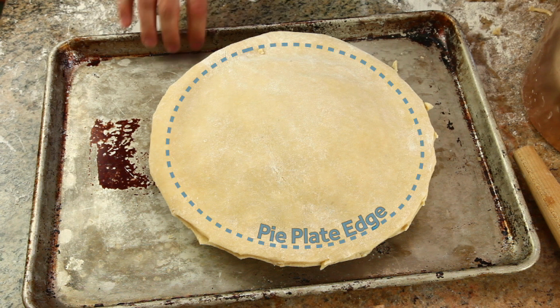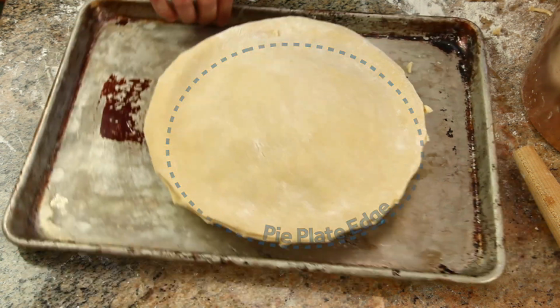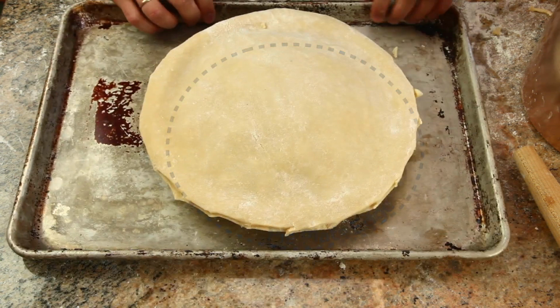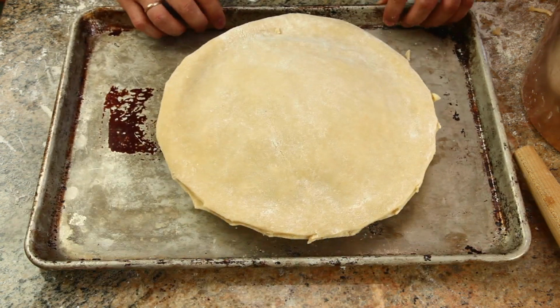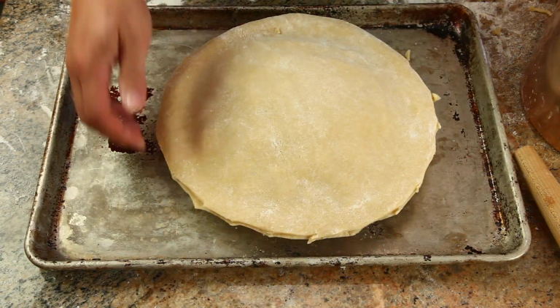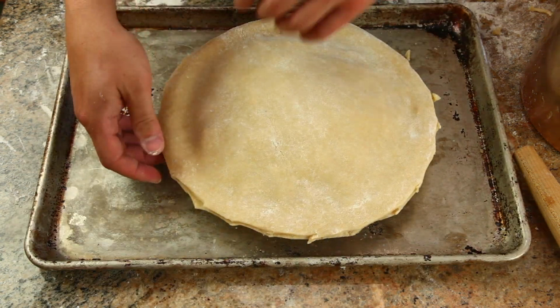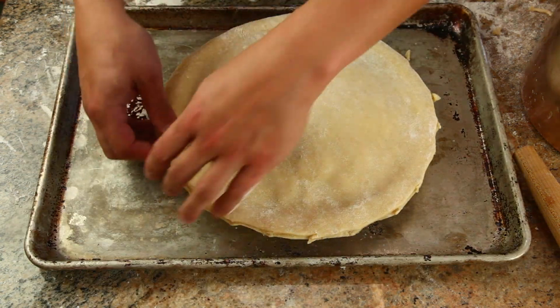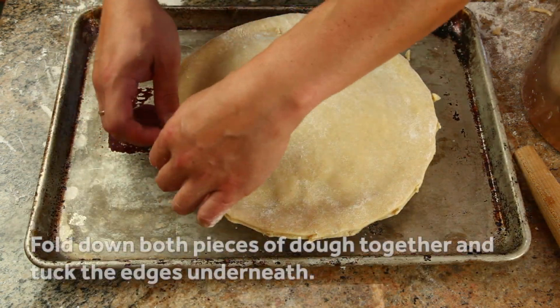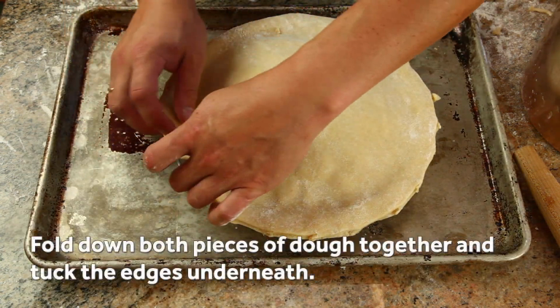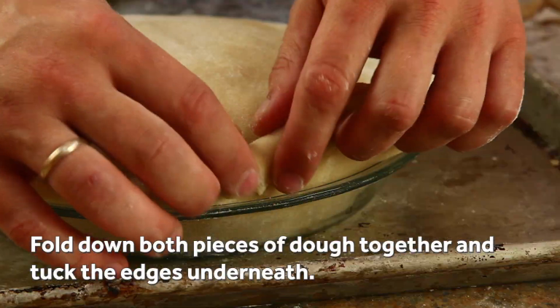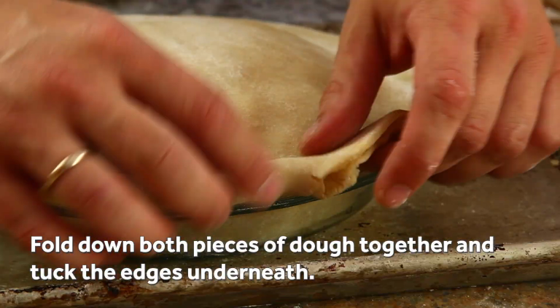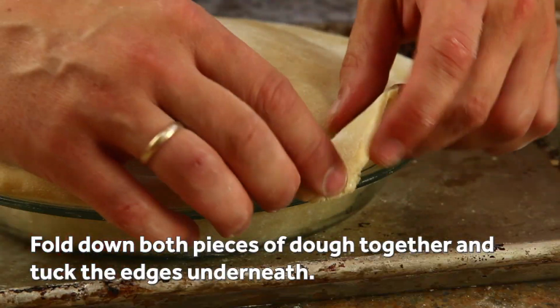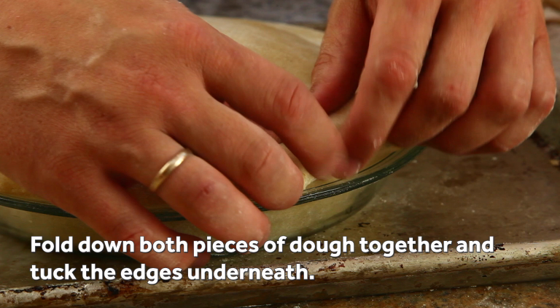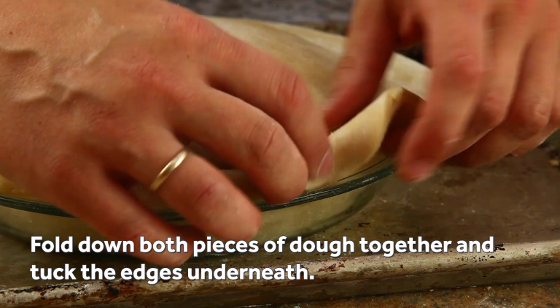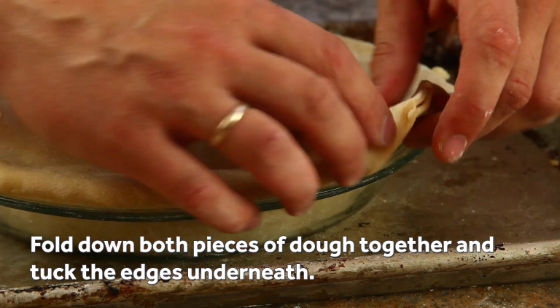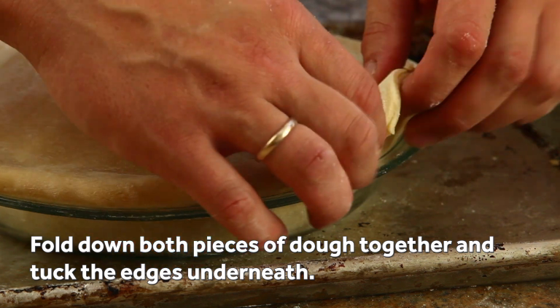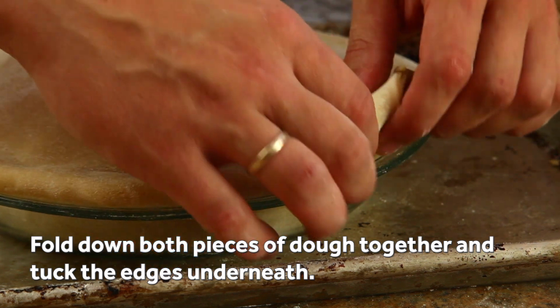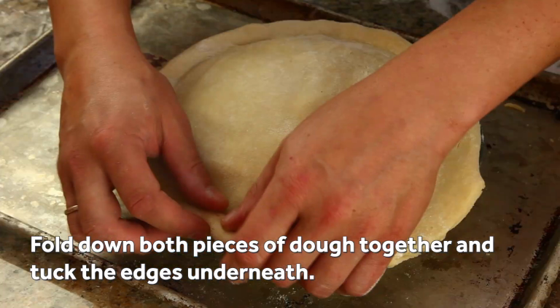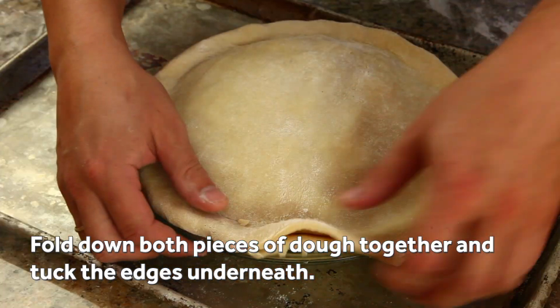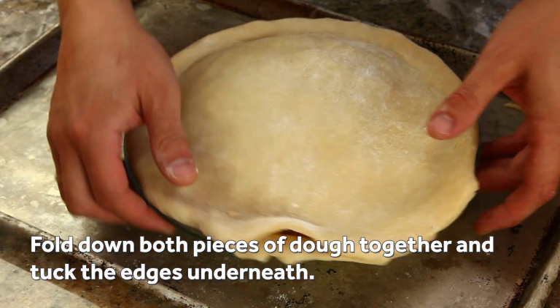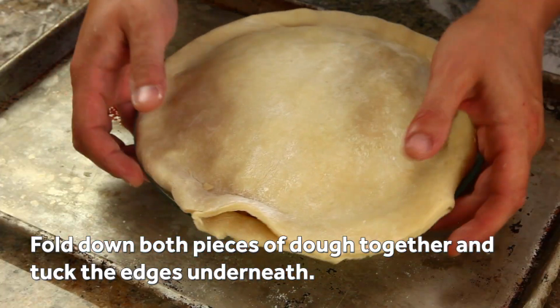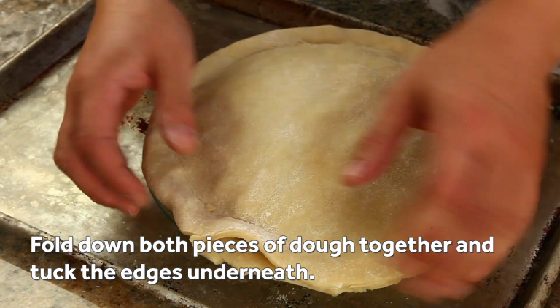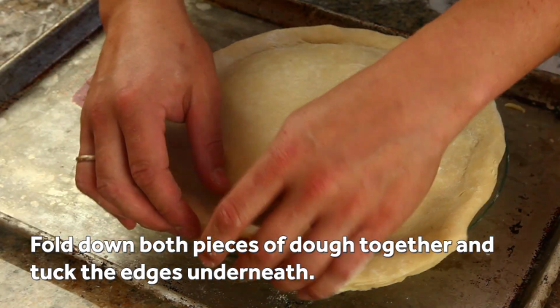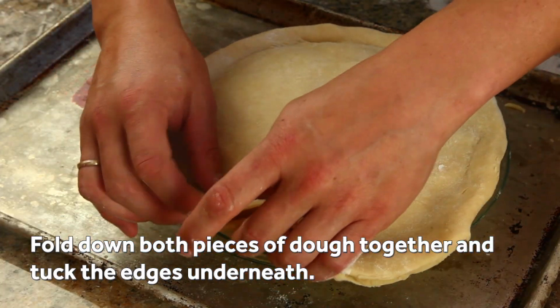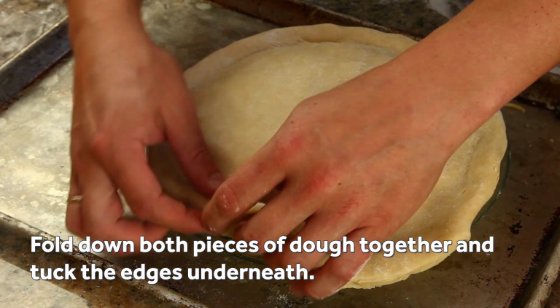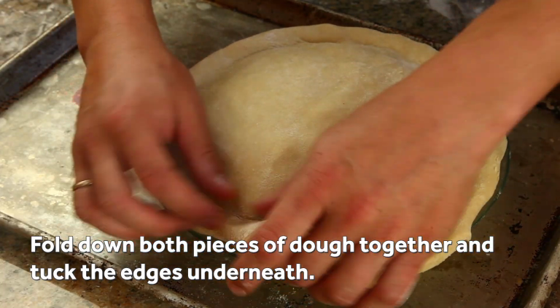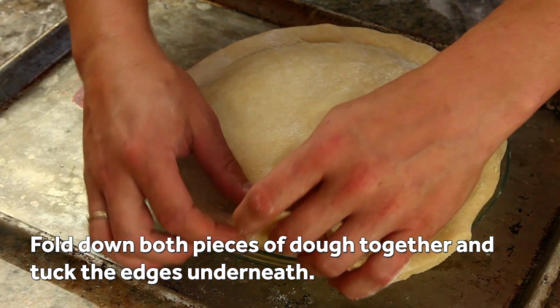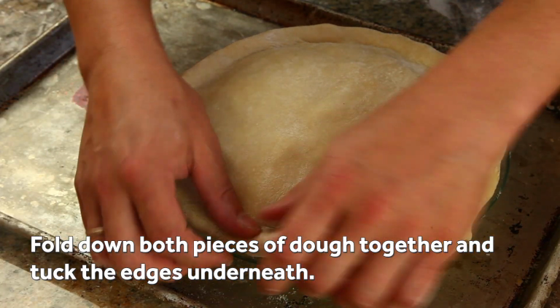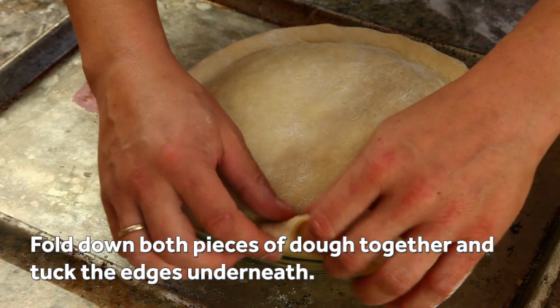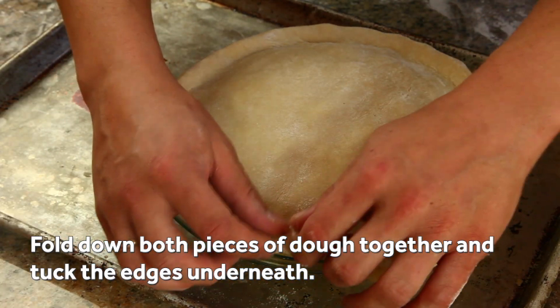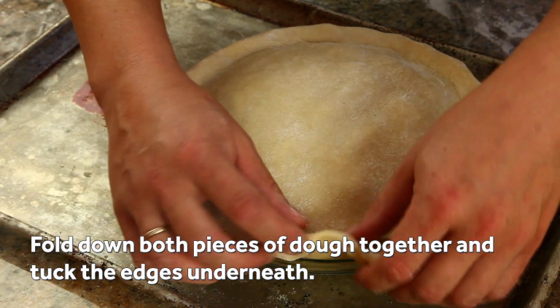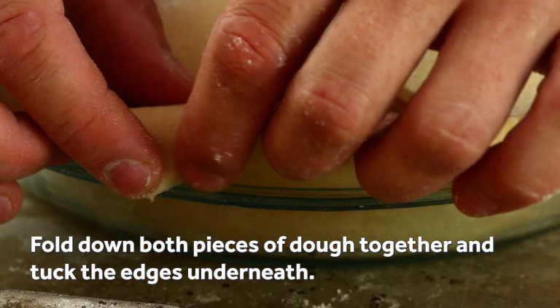Now fold both sheets of dough together, lifting them up a section at a time and tucking them underneath themselves until they're even with the edge of the pie plate.